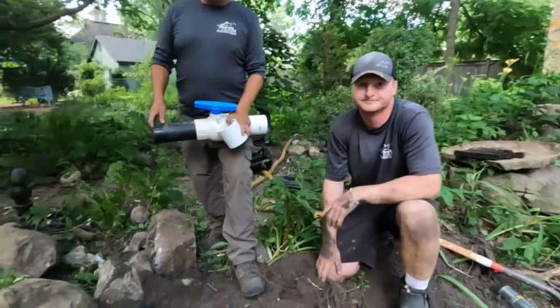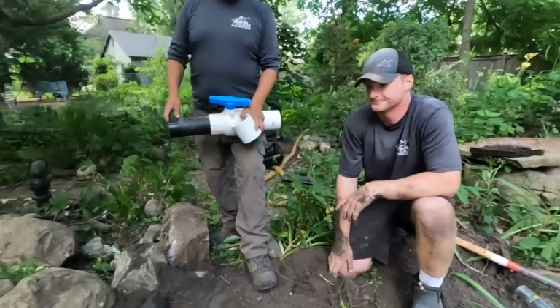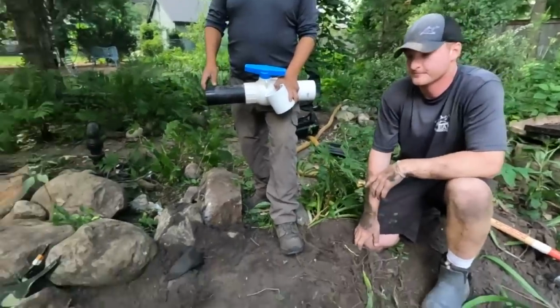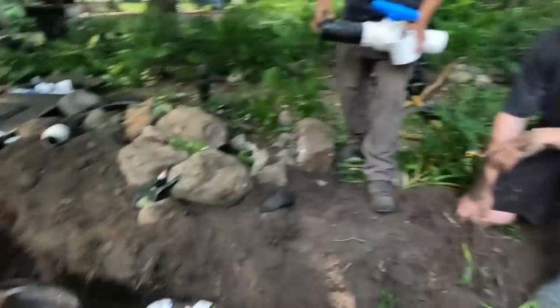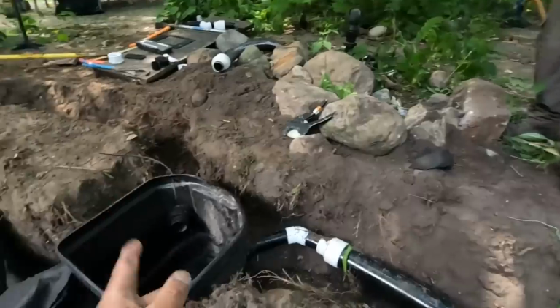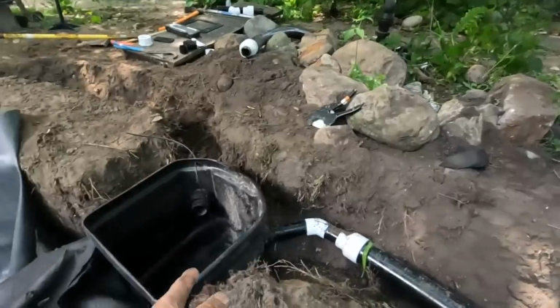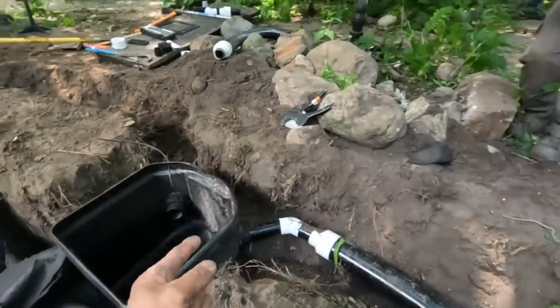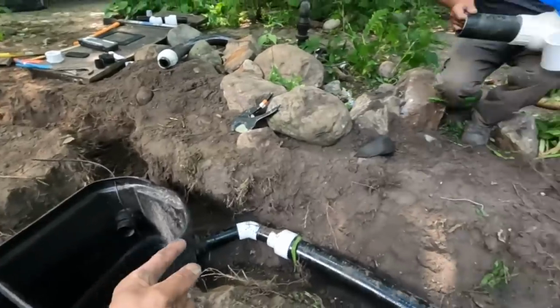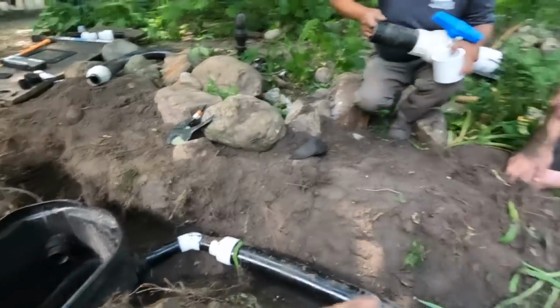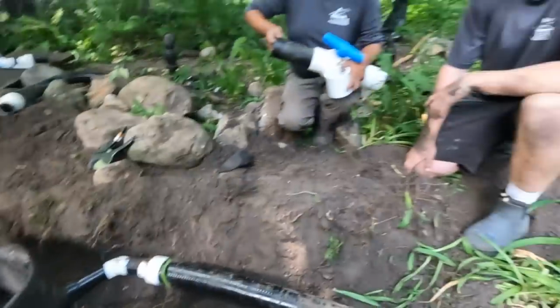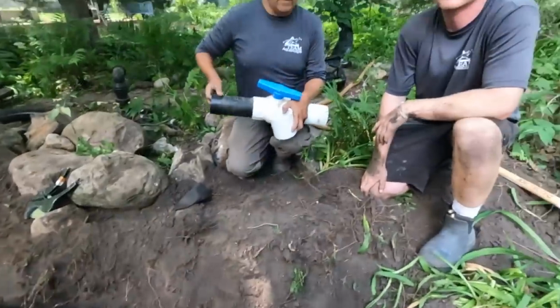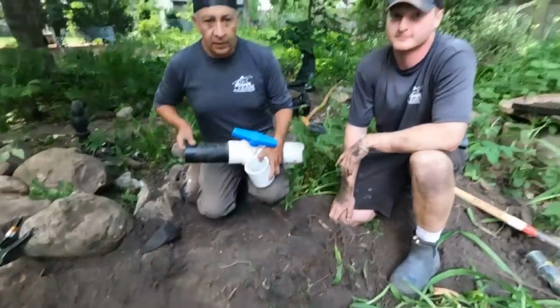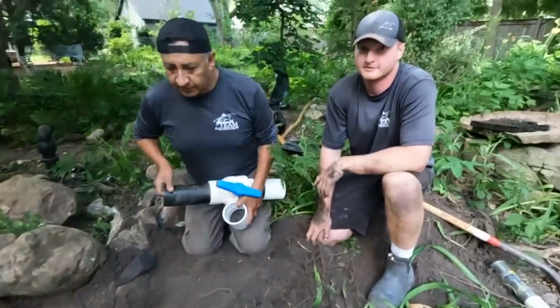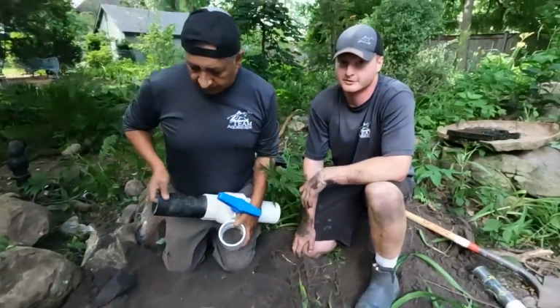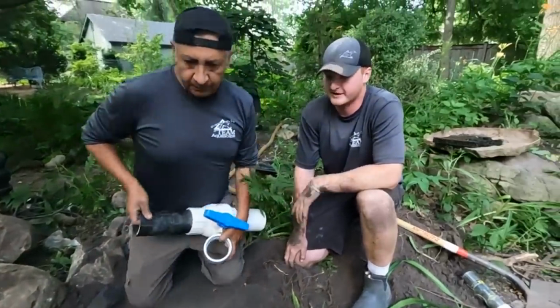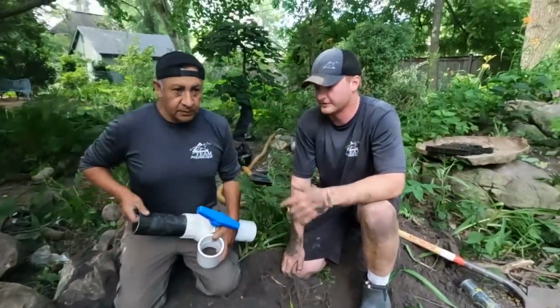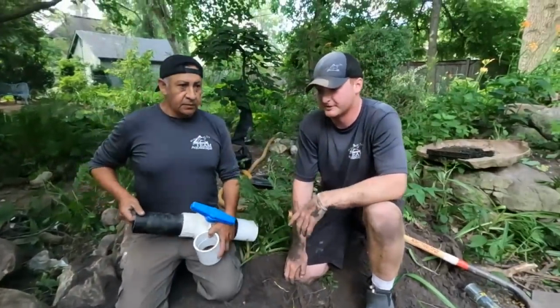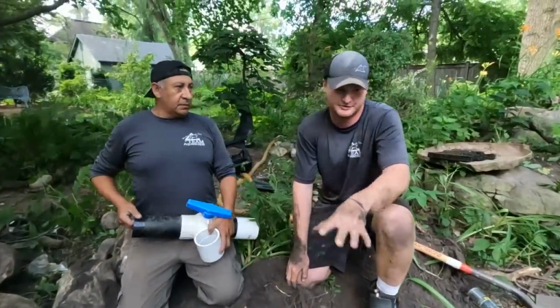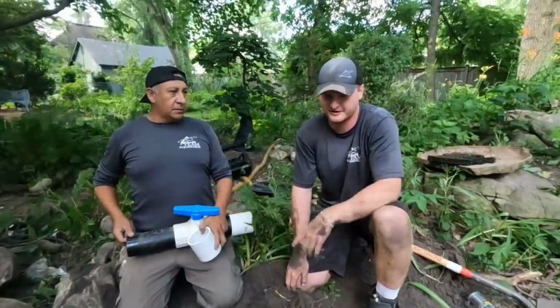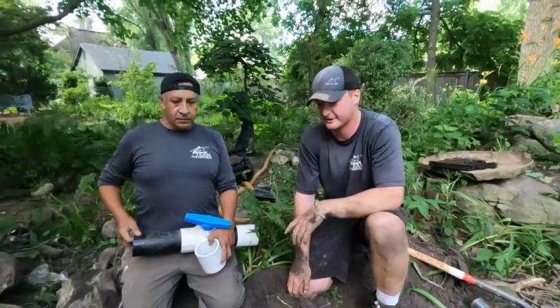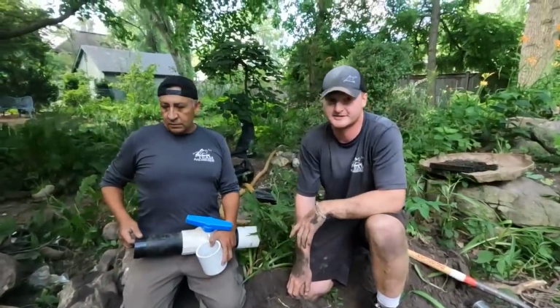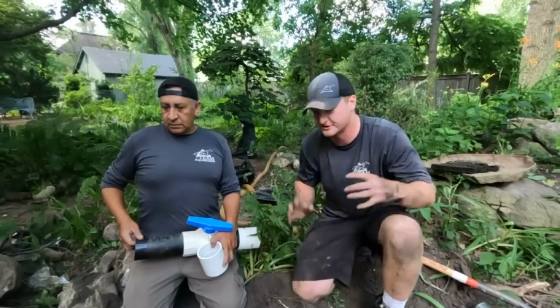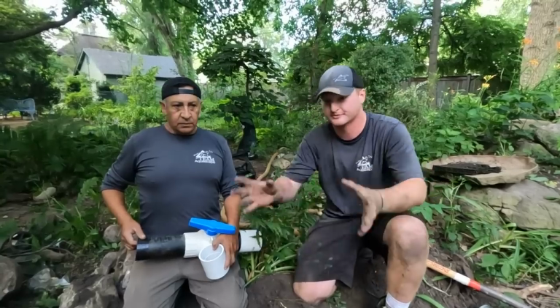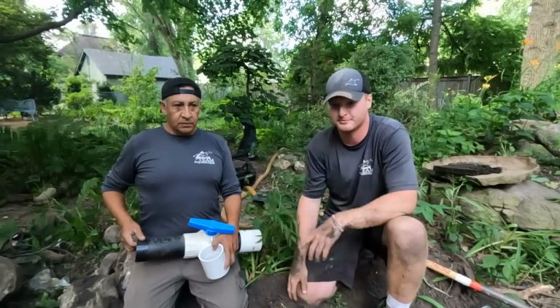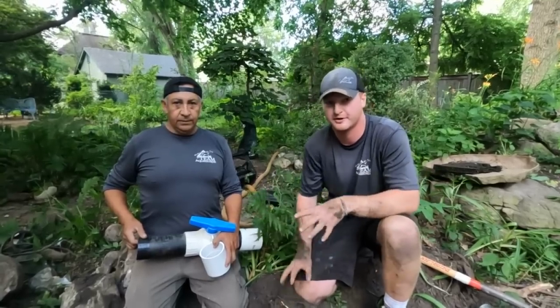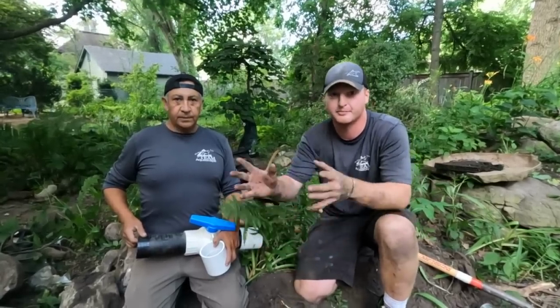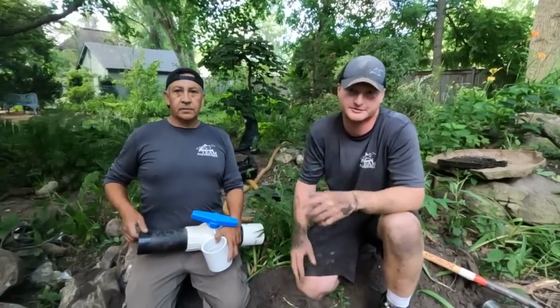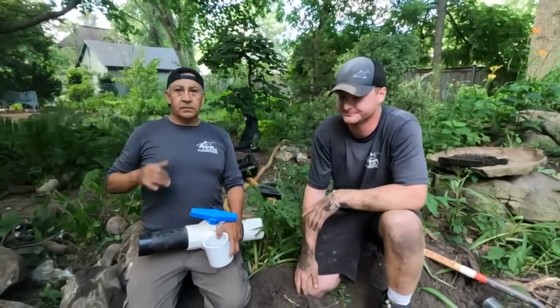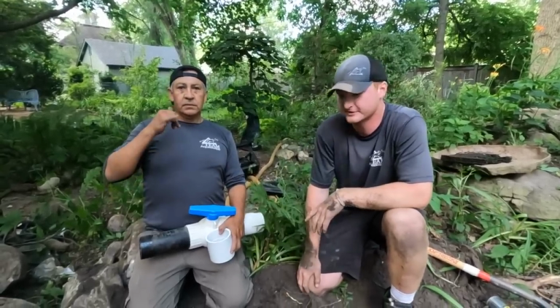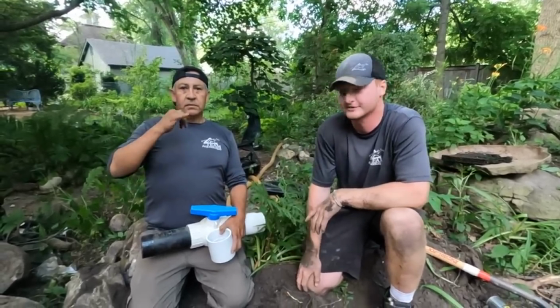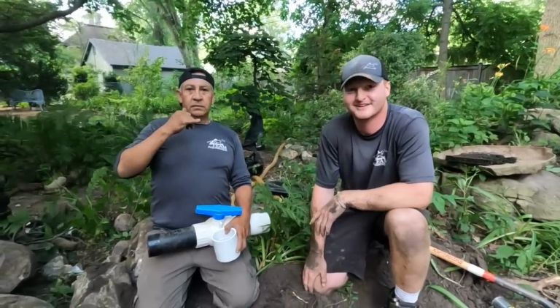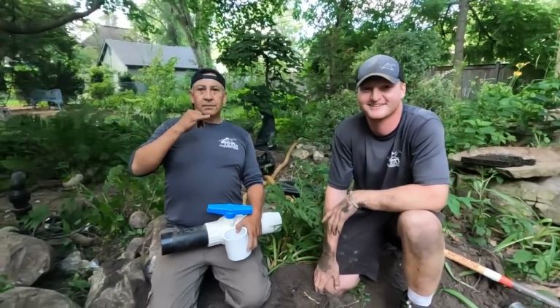Right now the check valve in the skimmer box is holding all the water in that line if the pump ever shuts off. When we were demoing this area, that was the last thing we did just so we didn't pump out all the water and have it all back-flow. That's smart — we should have done that to begin with.